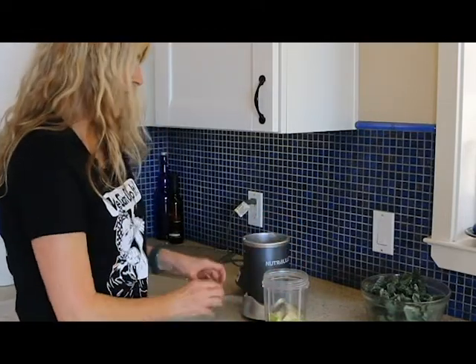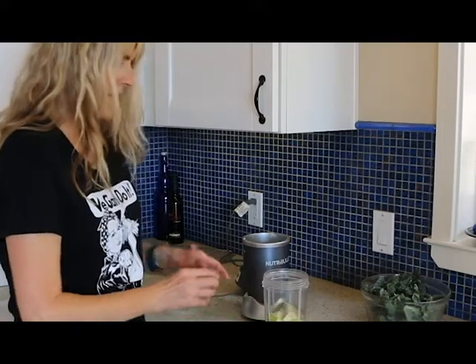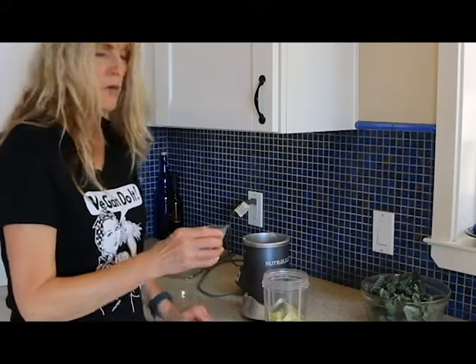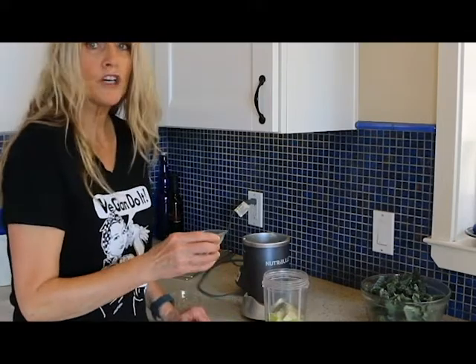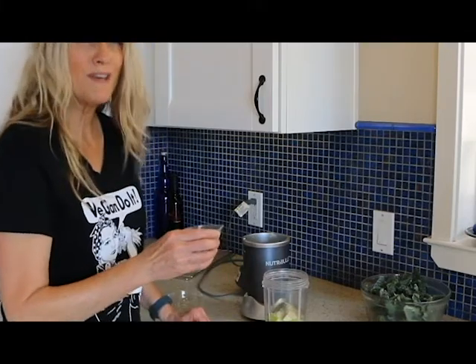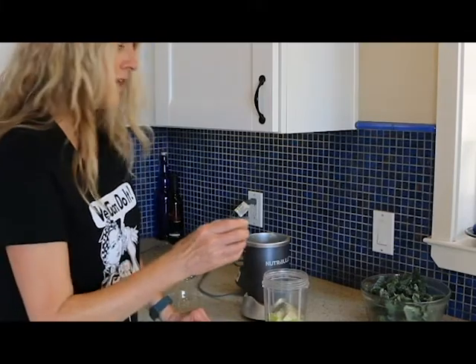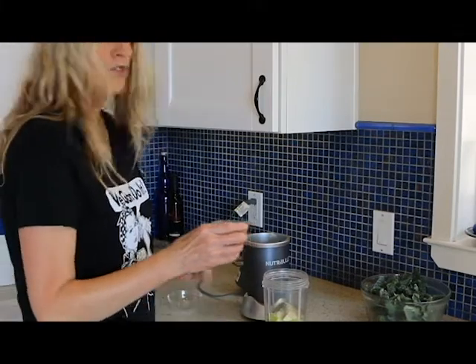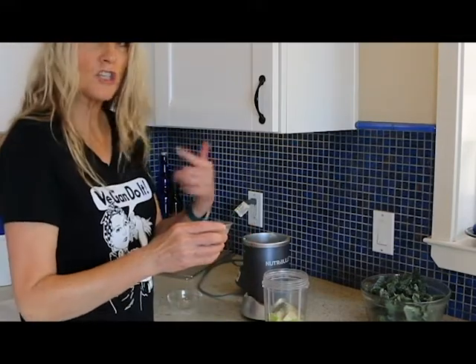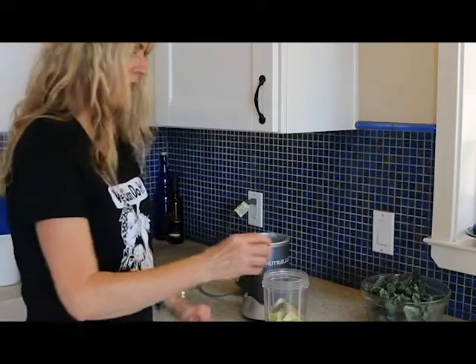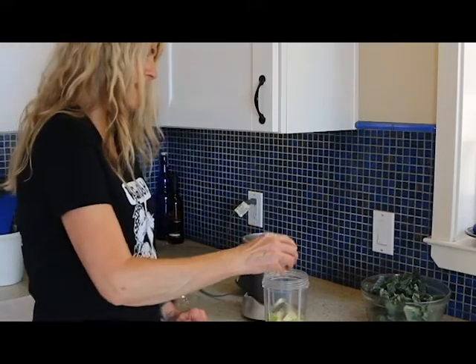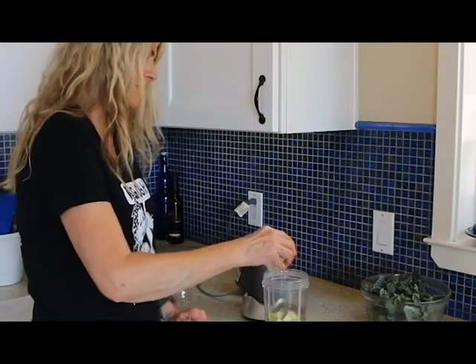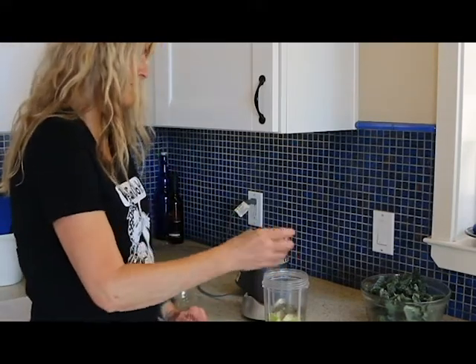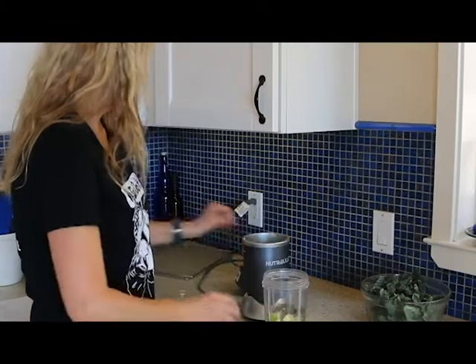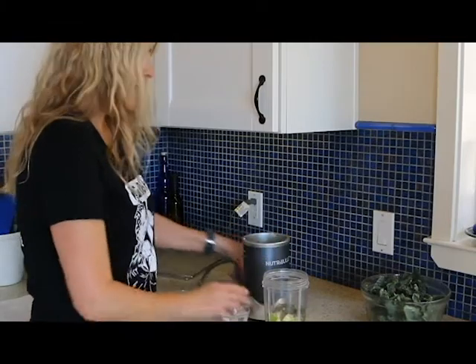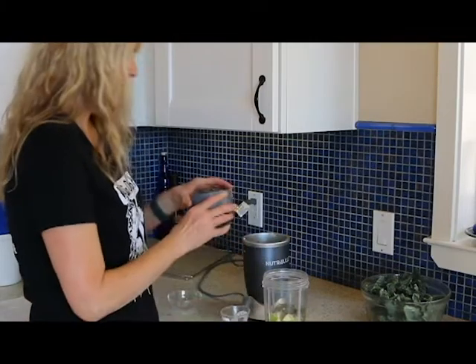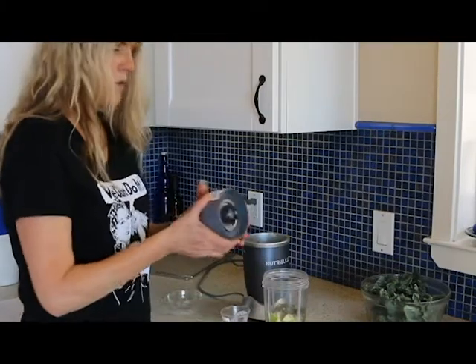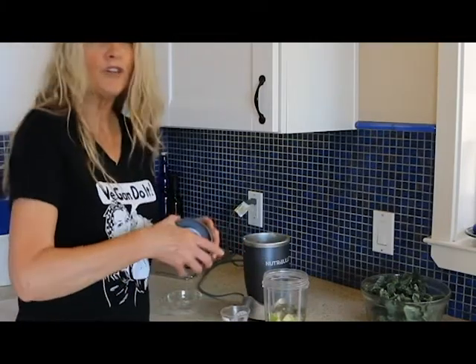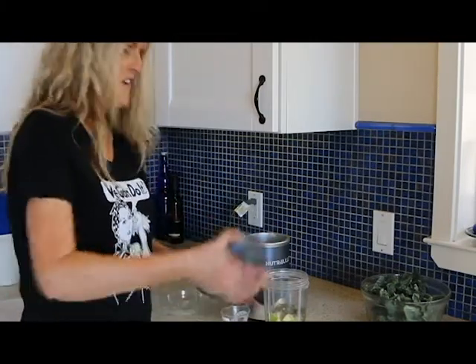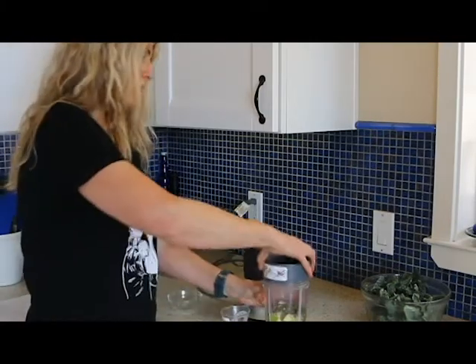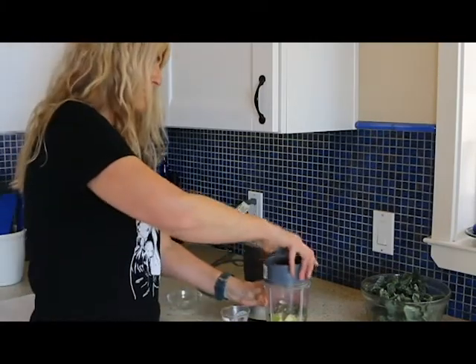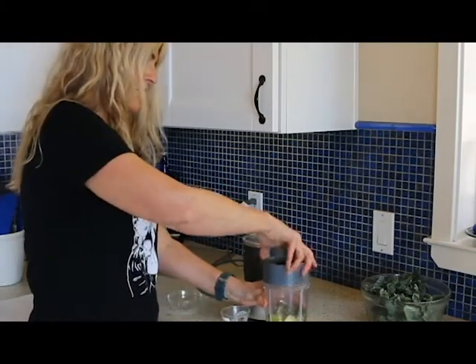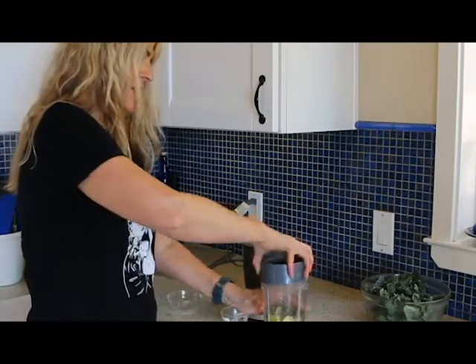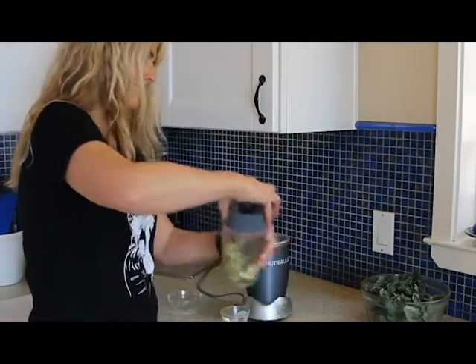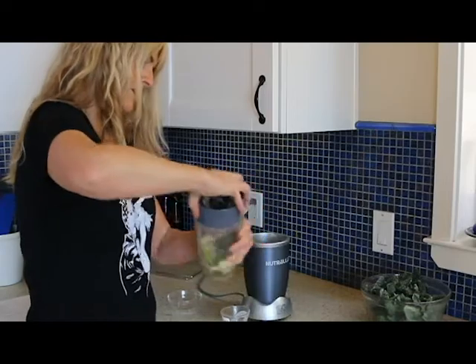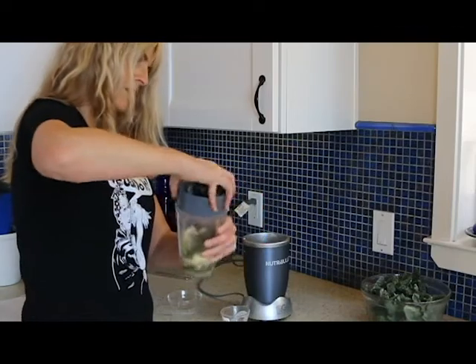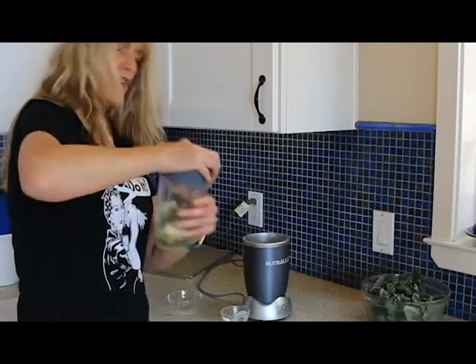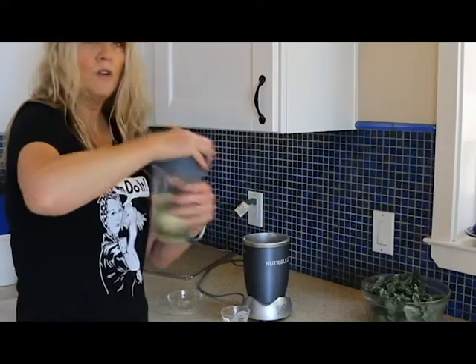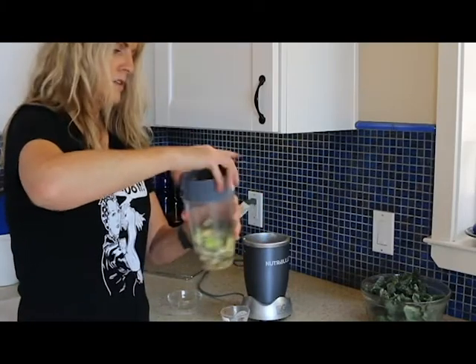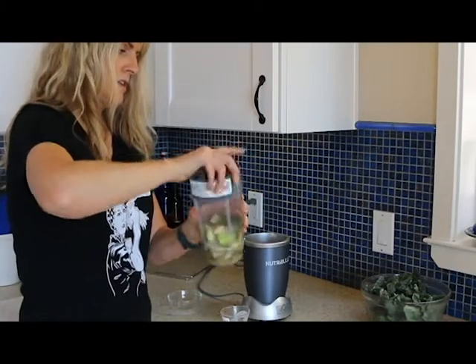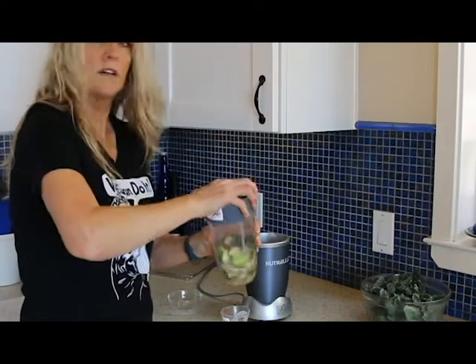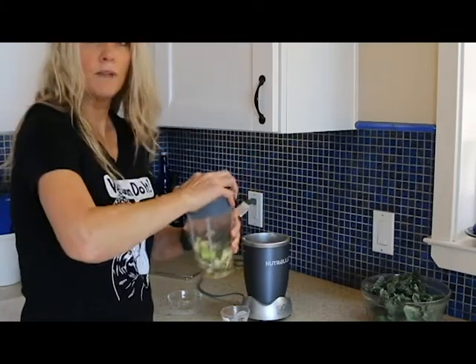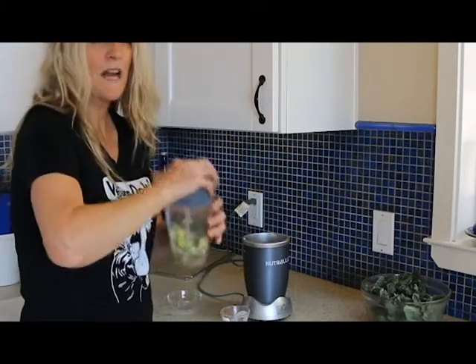And then I'm going to add a little bit of water, maybe a tablespoon, just so it helps blend. Because you don't want it too thin, otherwise it won't stick to your kale. So let's blend this up.